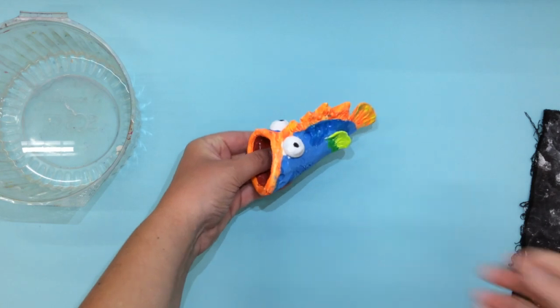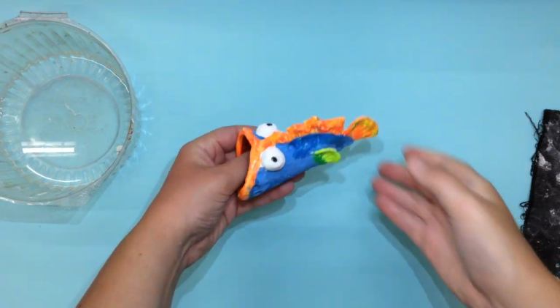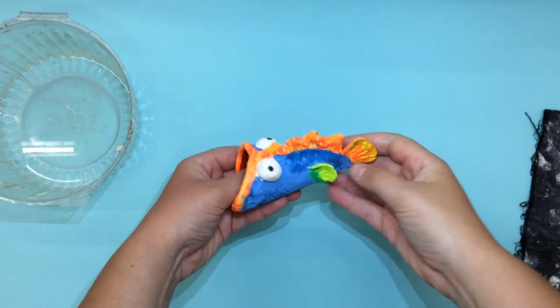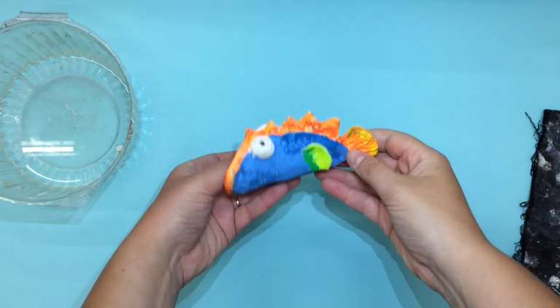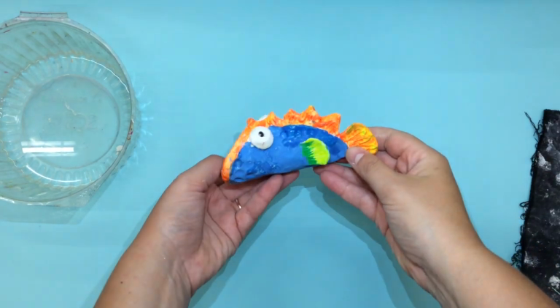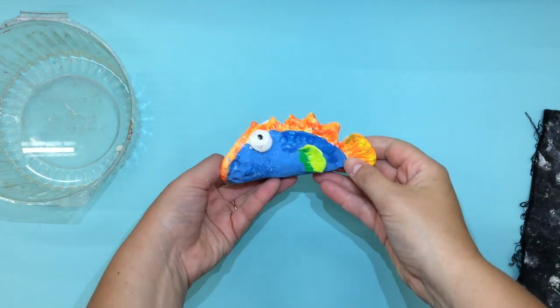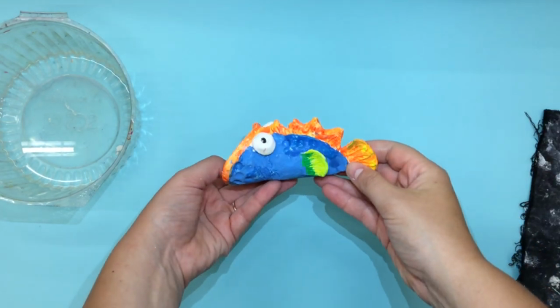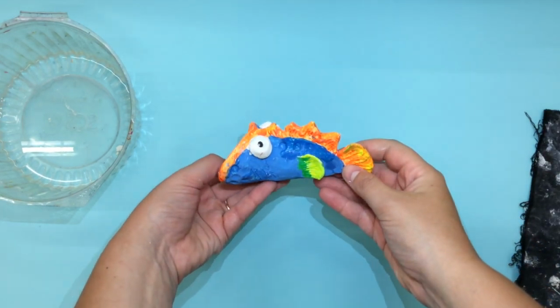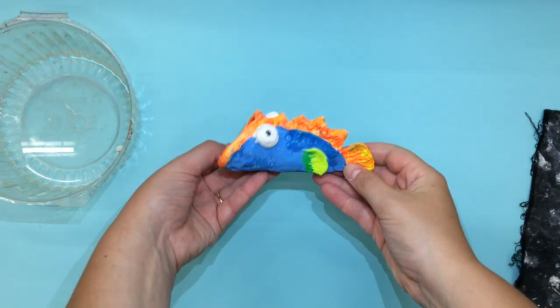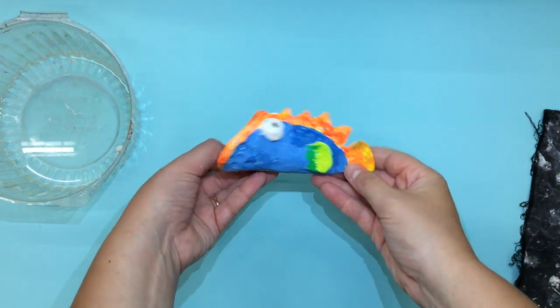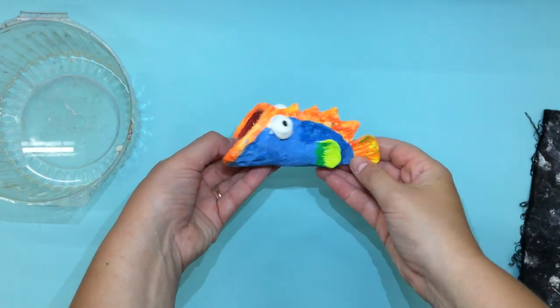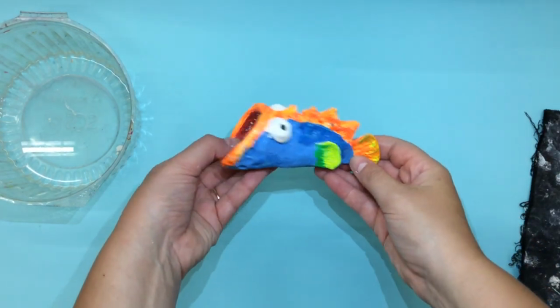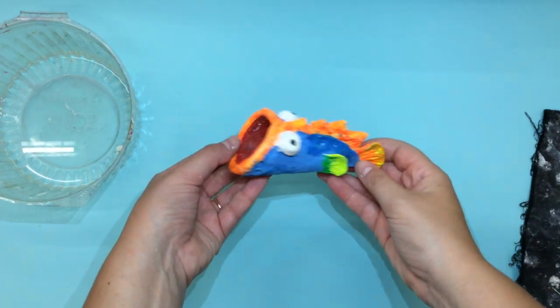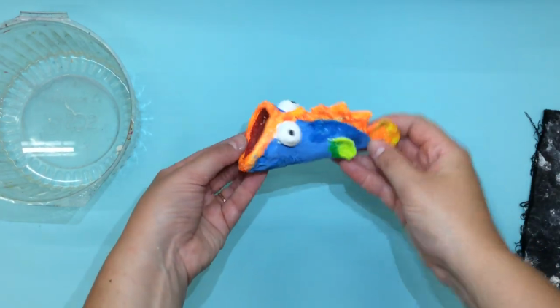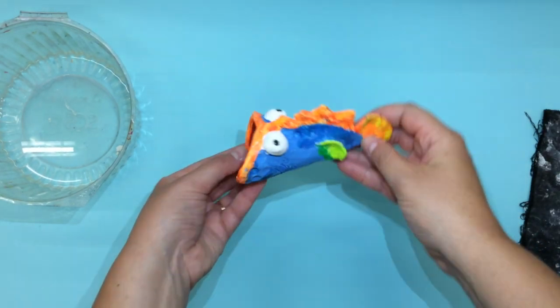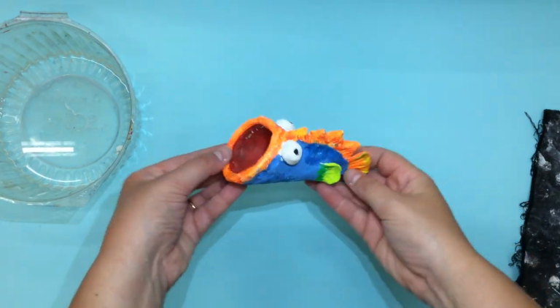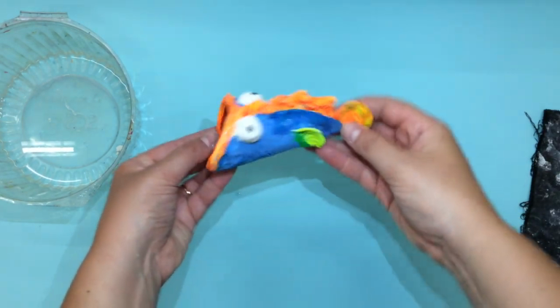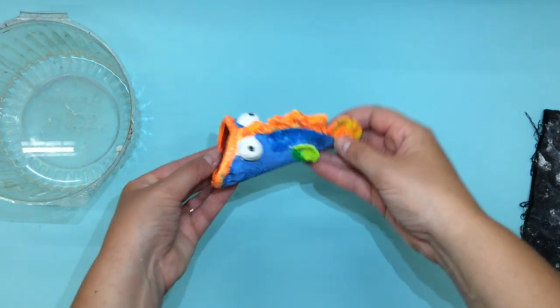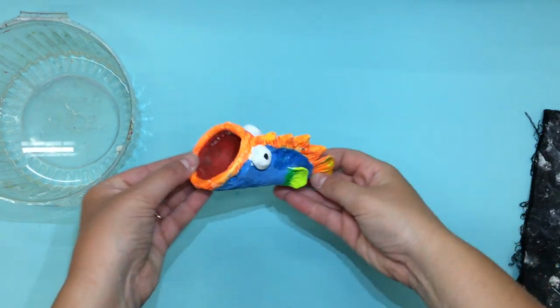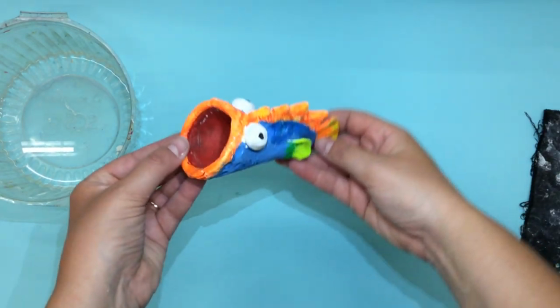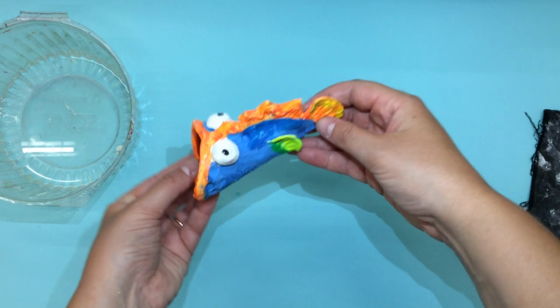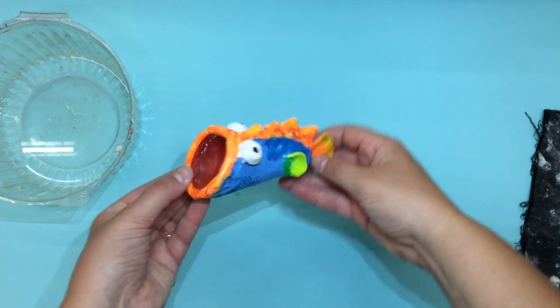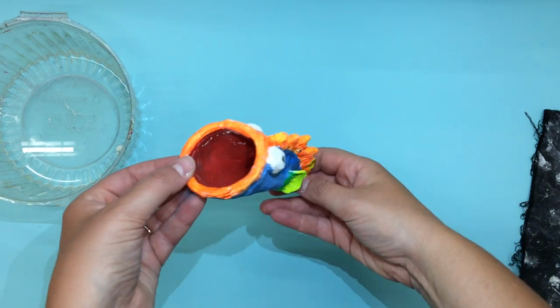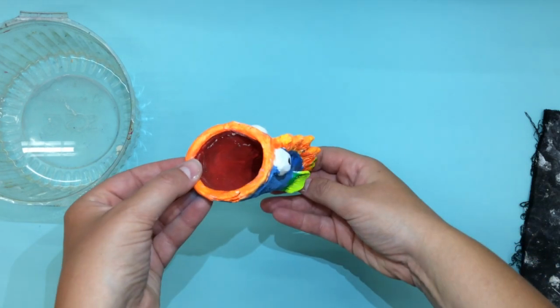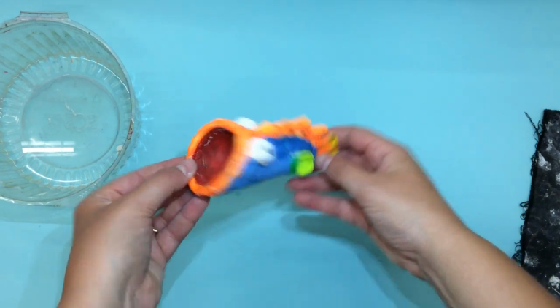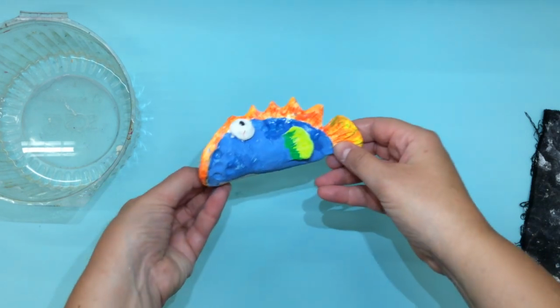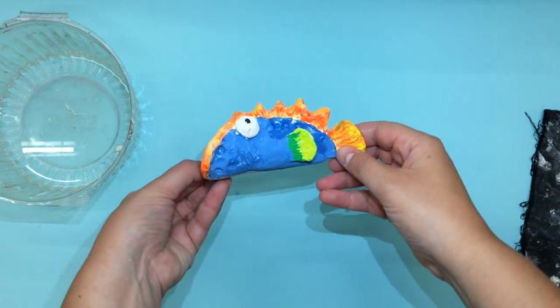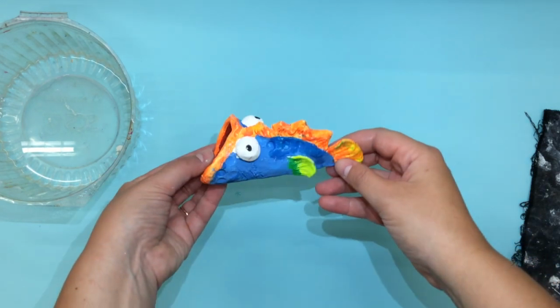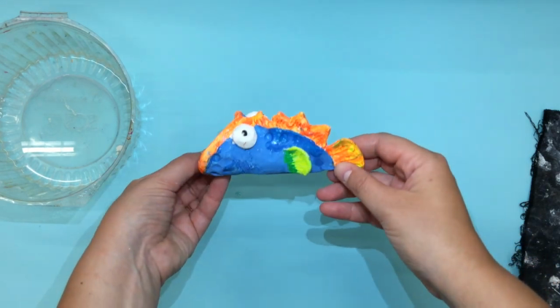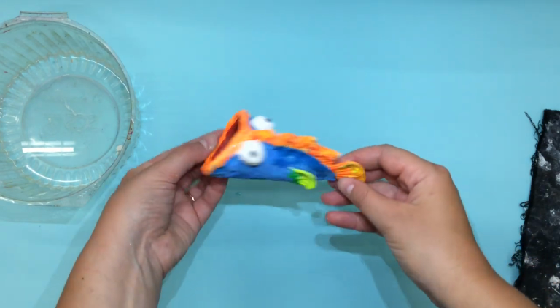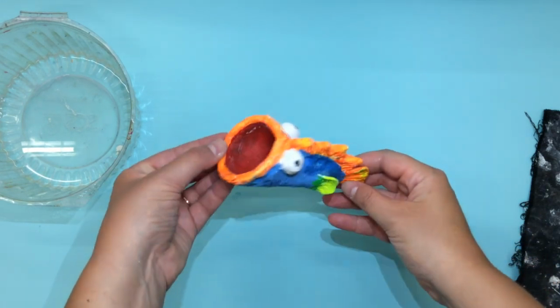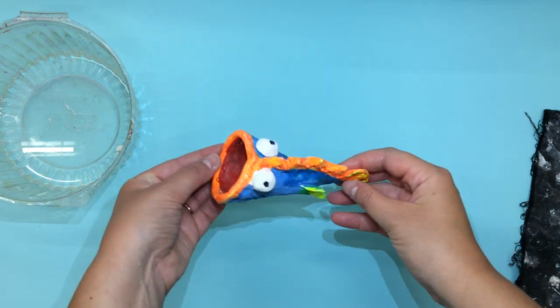Hello my creative second graders. Today we are going to be making this cute little fish that looks like I just caught it from out of the sea.